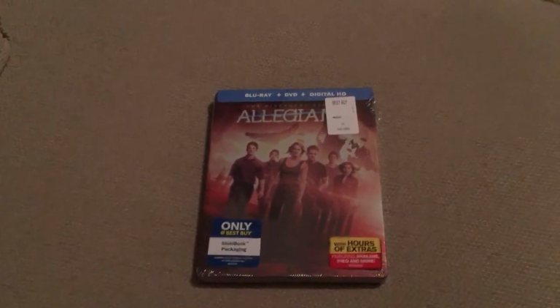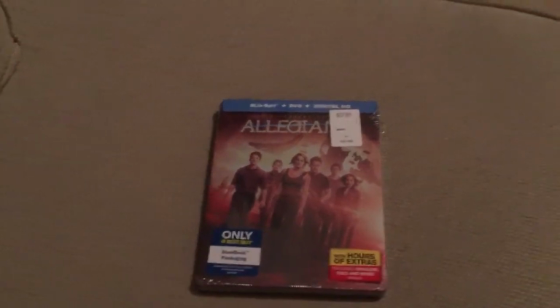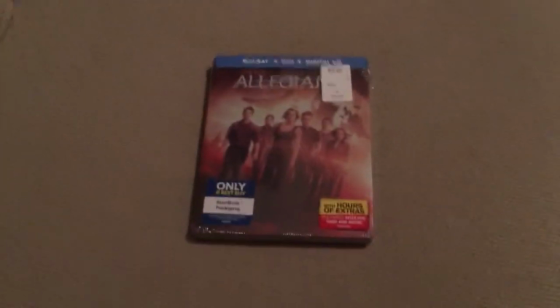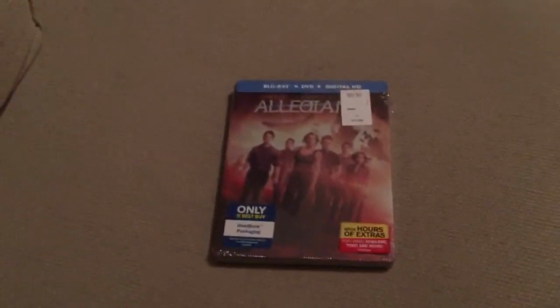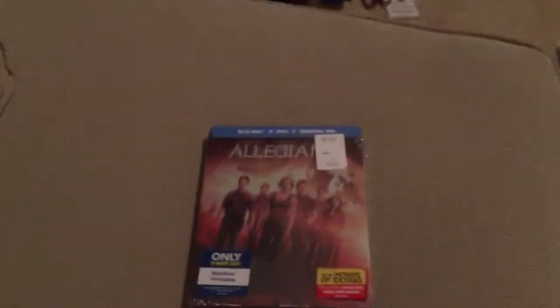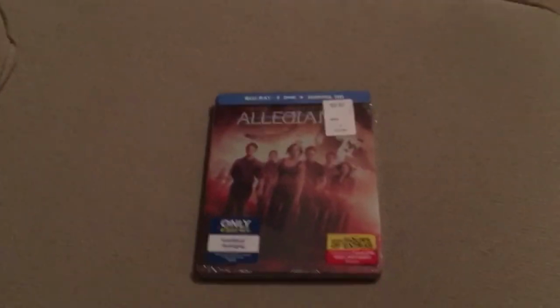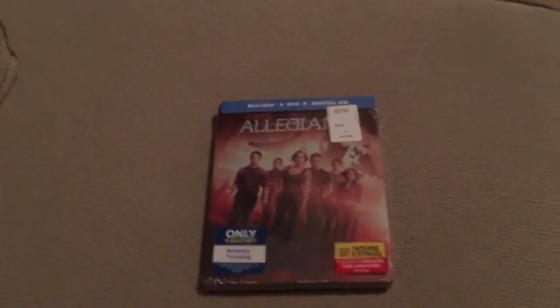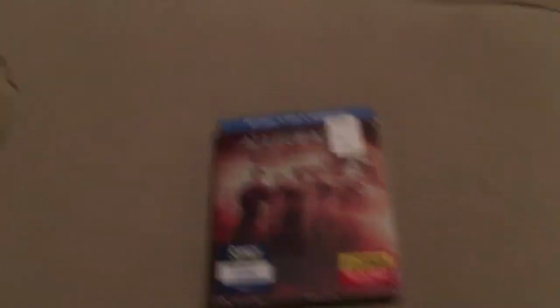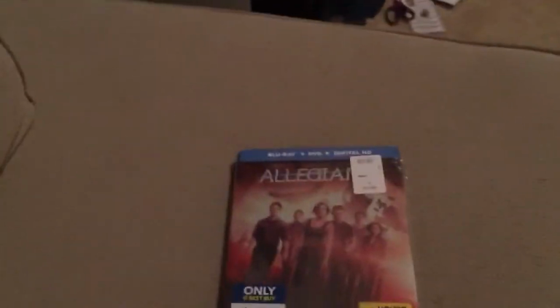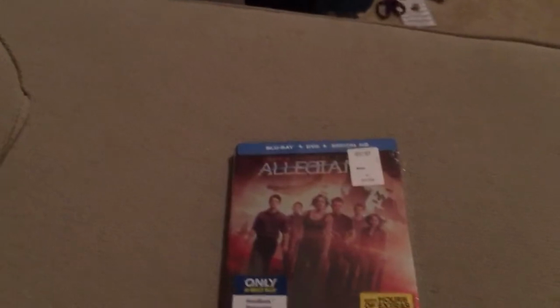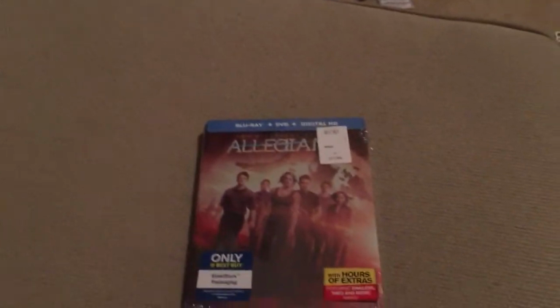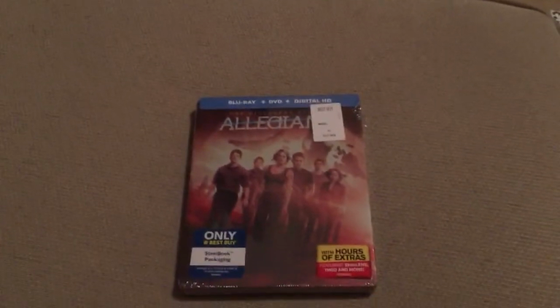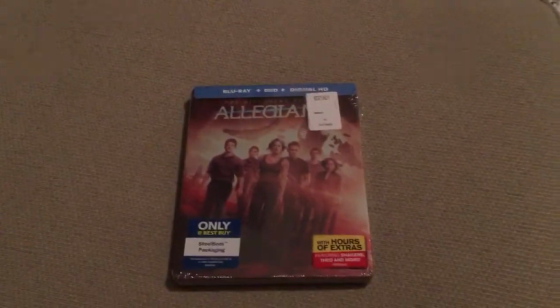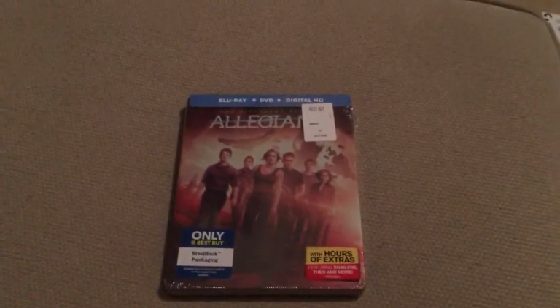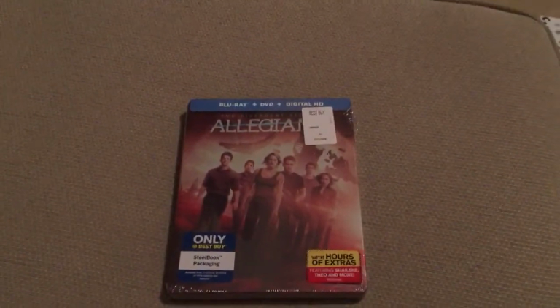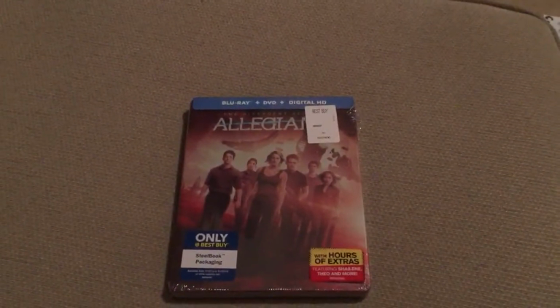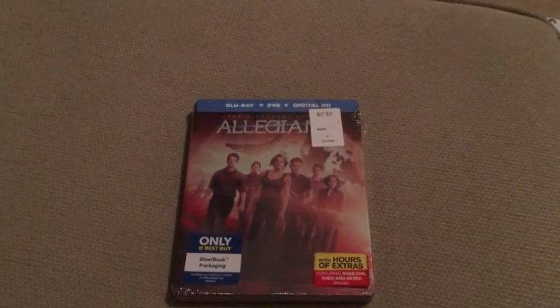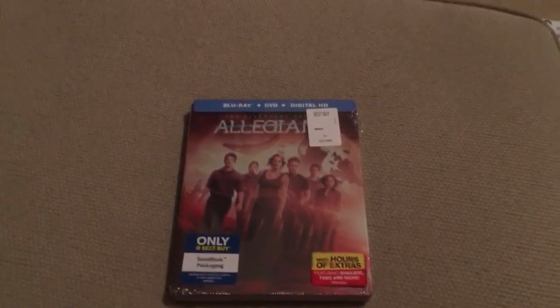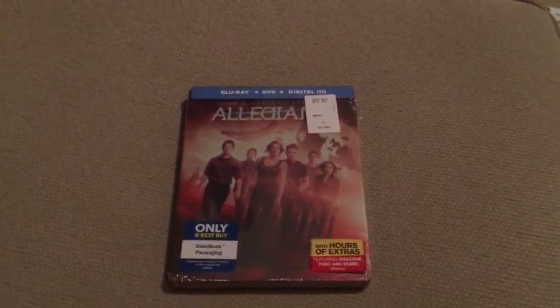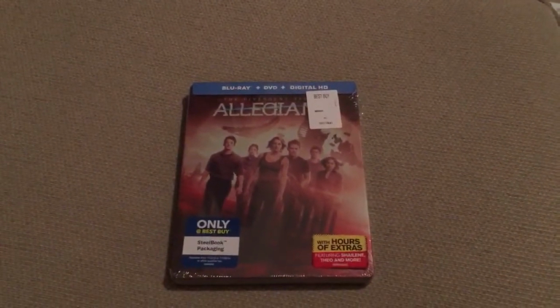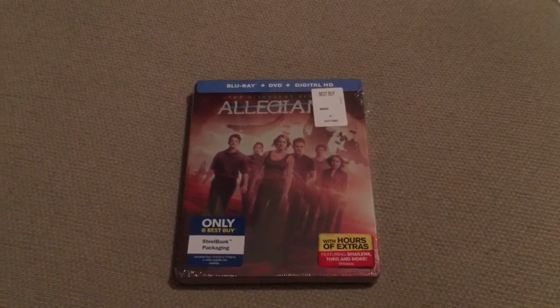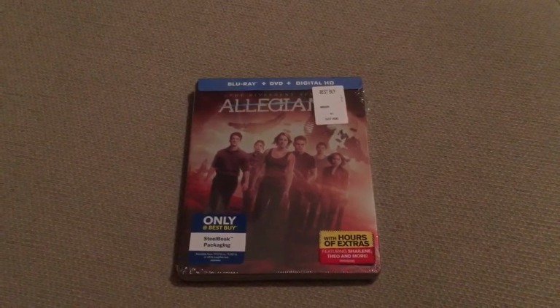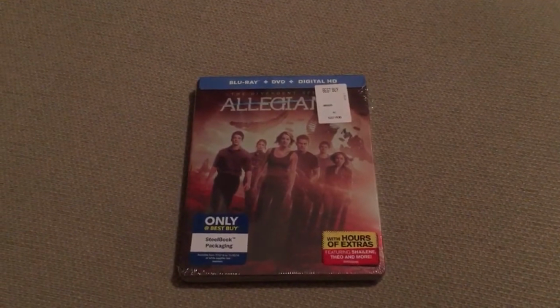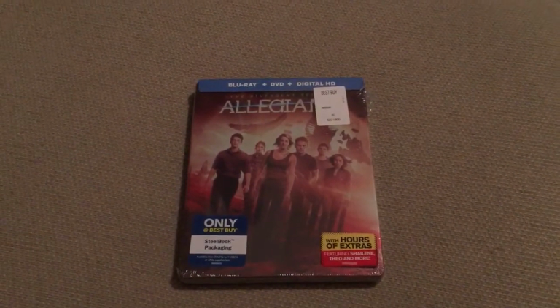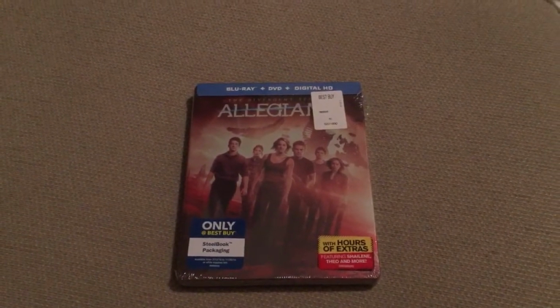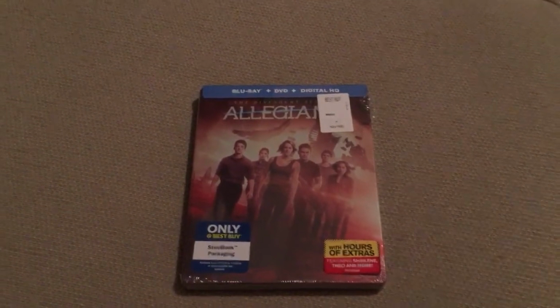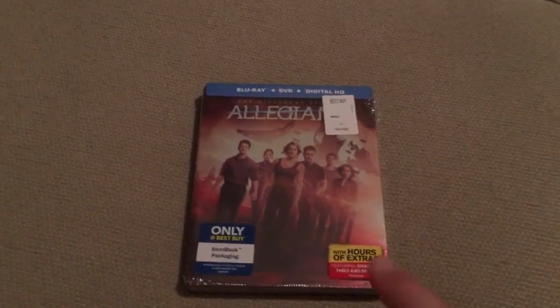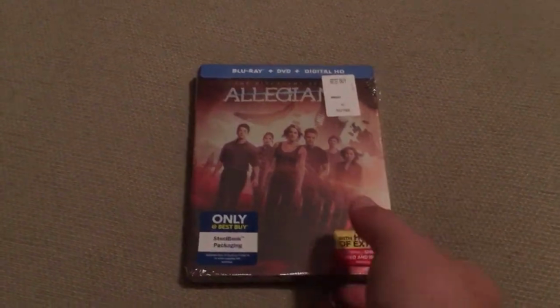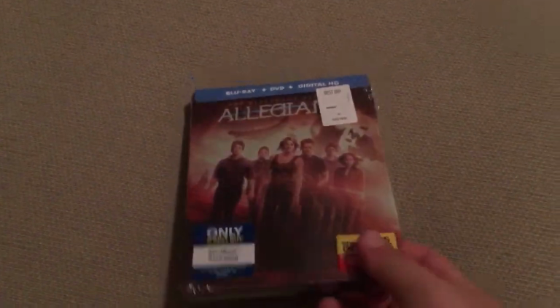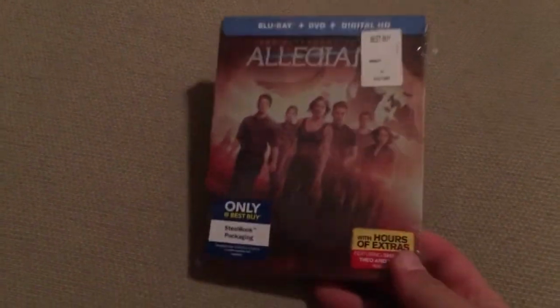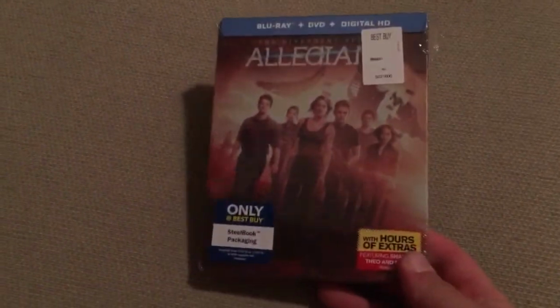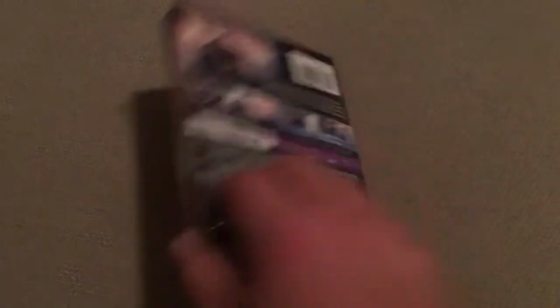Hey YouTube, just wanted to do a quick unboxing. I'm actually a pretty big fan of these. My wife and I like to watch the Divergent series, and this is the last movie, Allegiant. It's the Steelbook and it was the Best Buy exclusive.